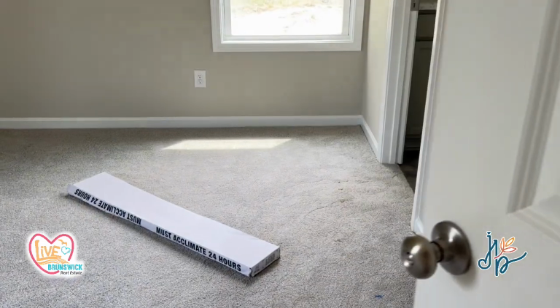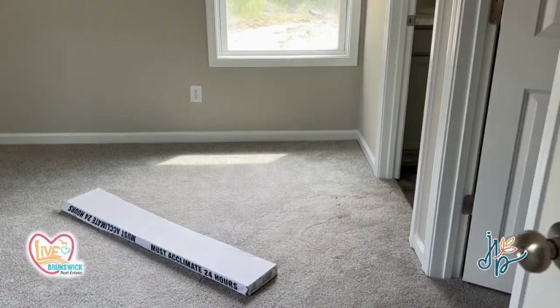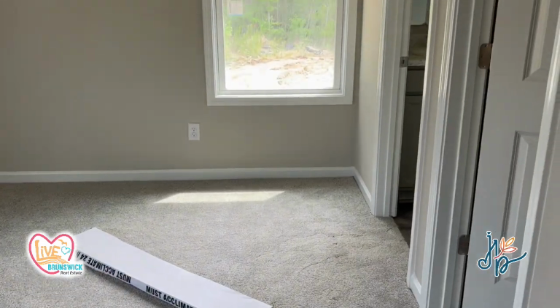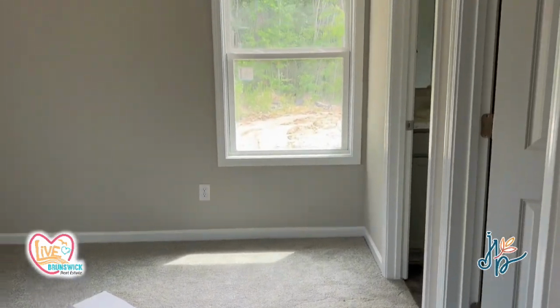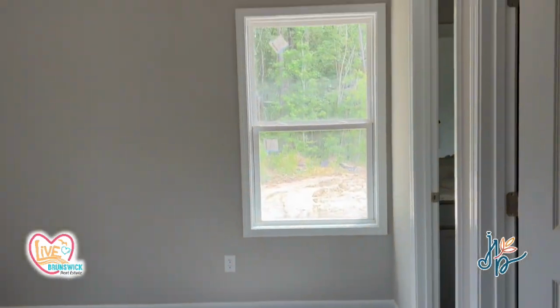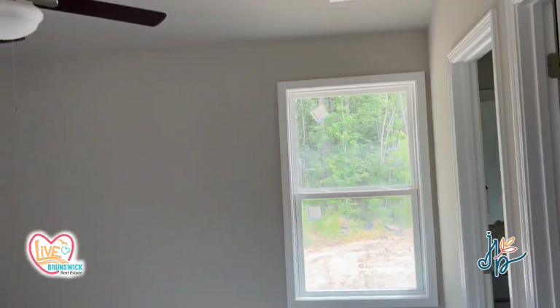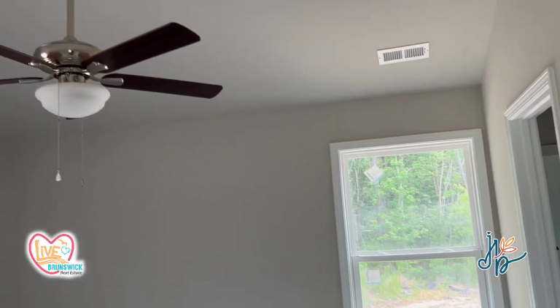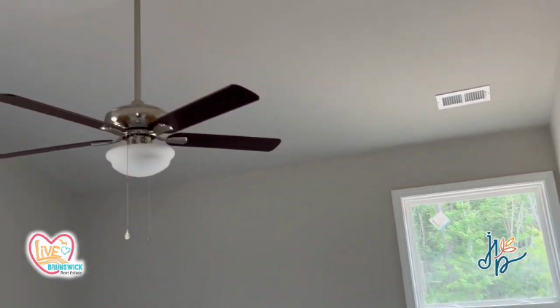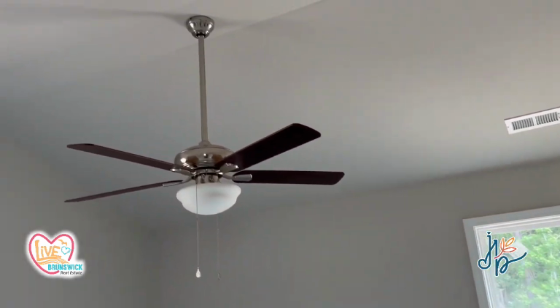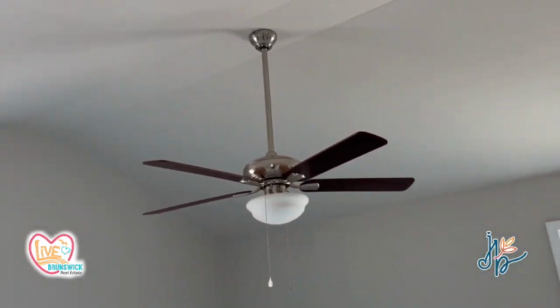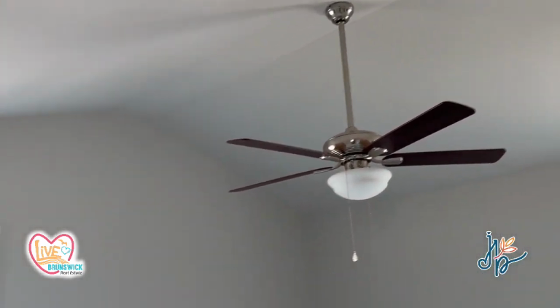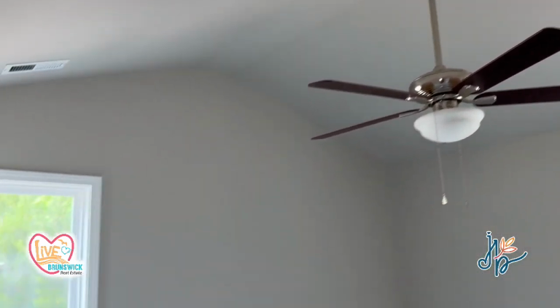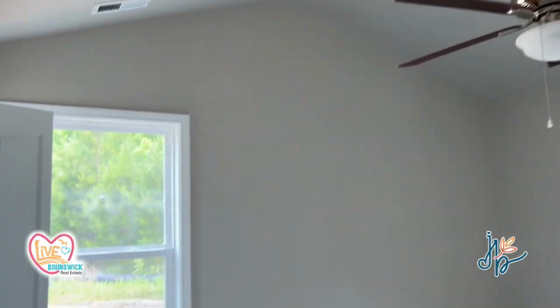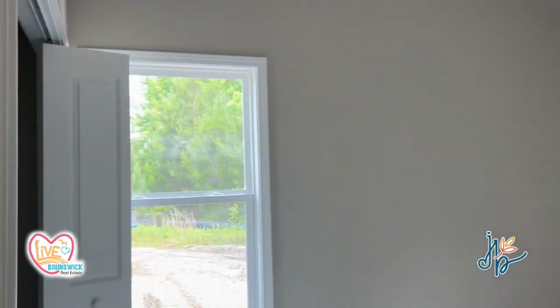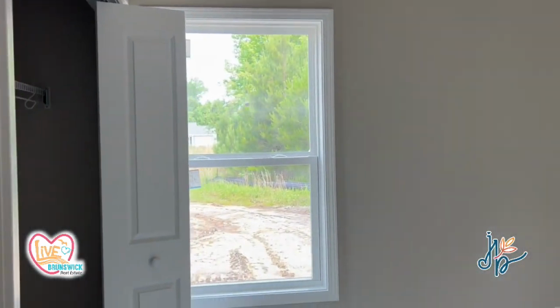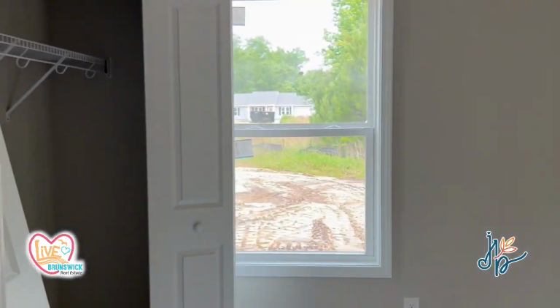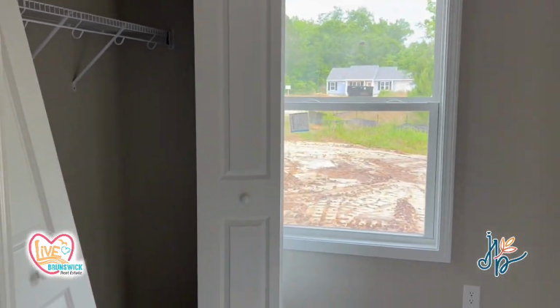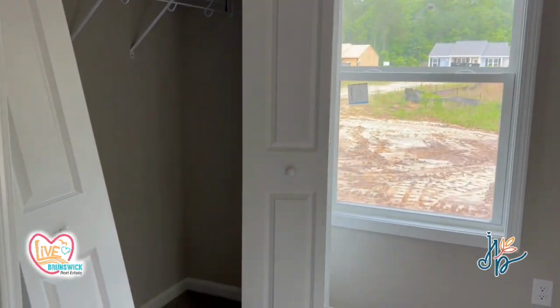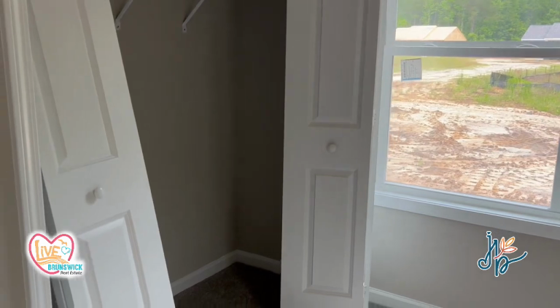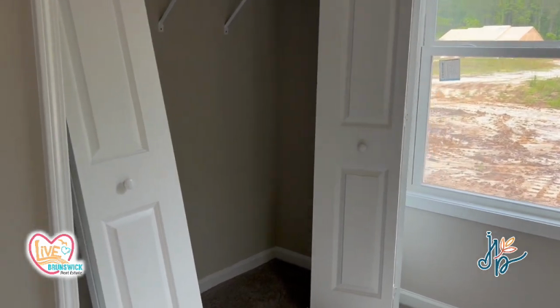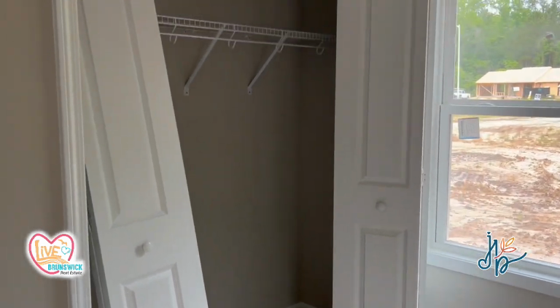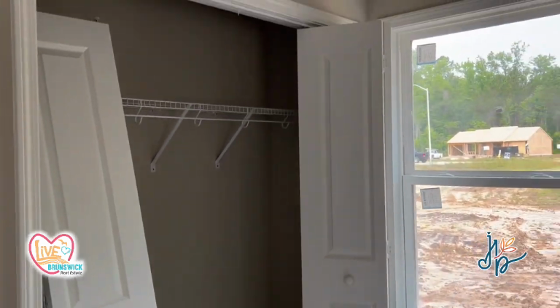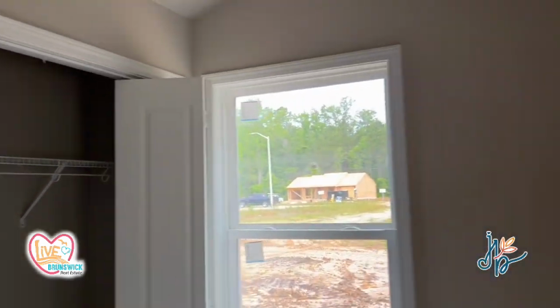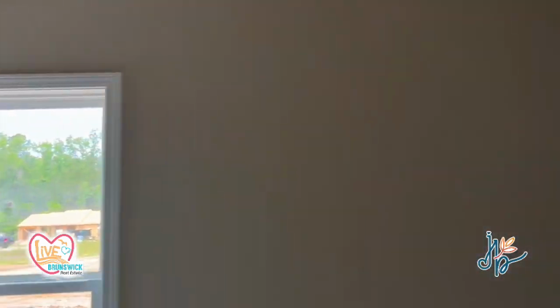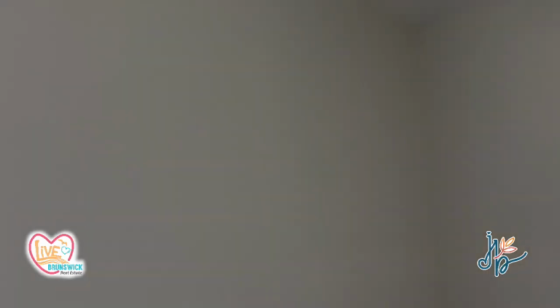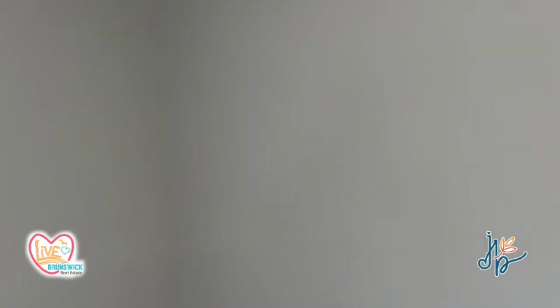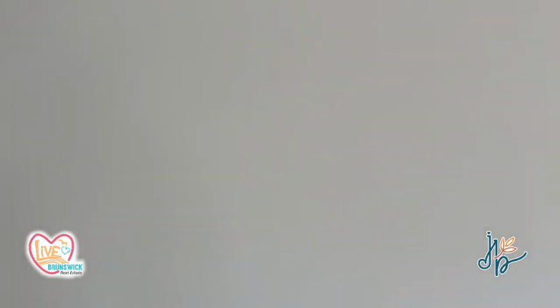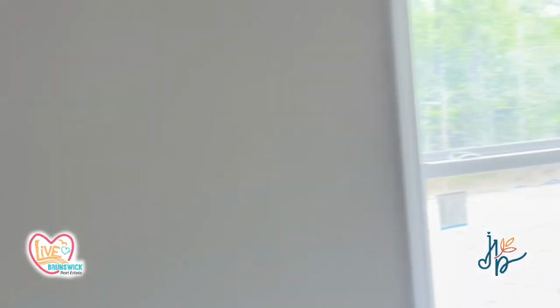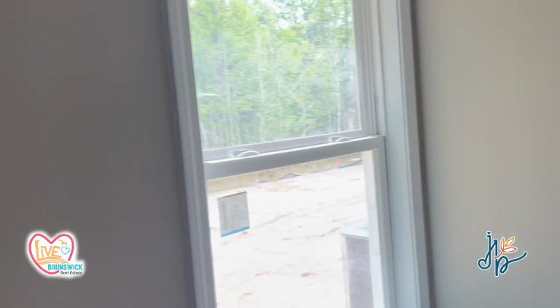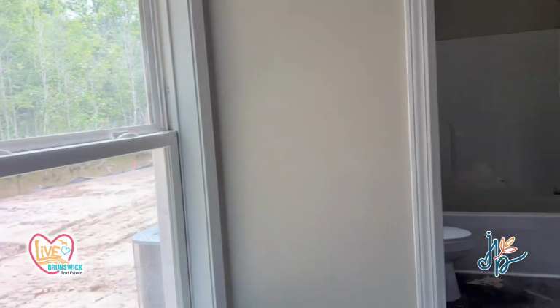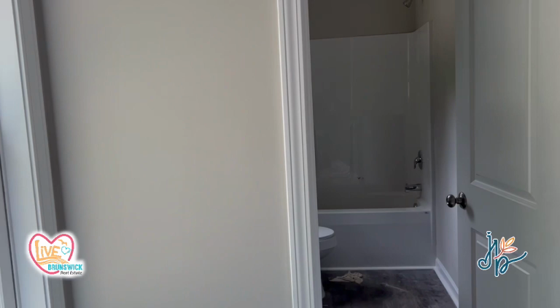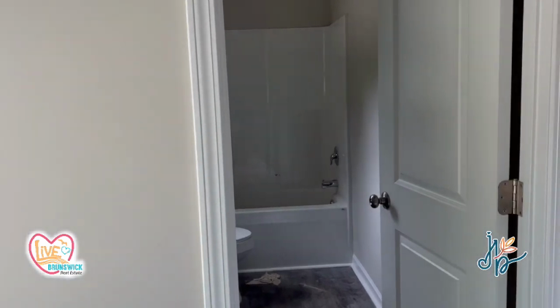This is the owner's suite. The ceiling makes it feel a little bit more open.